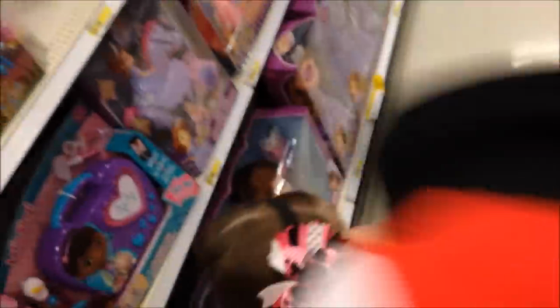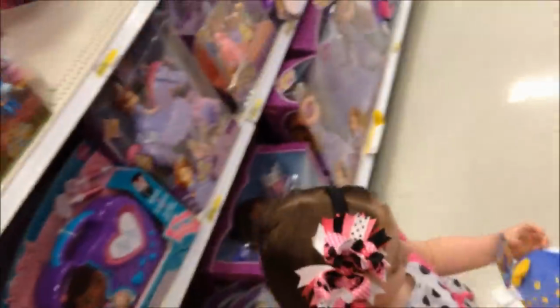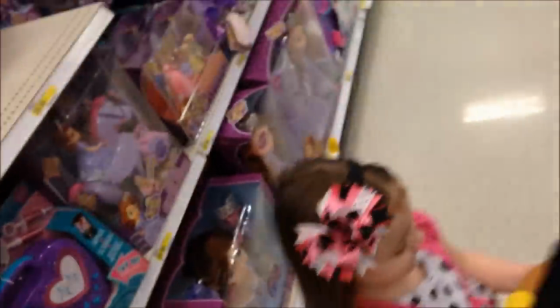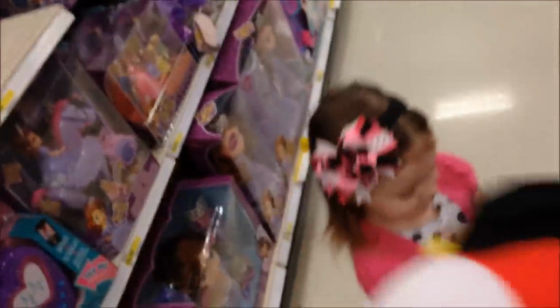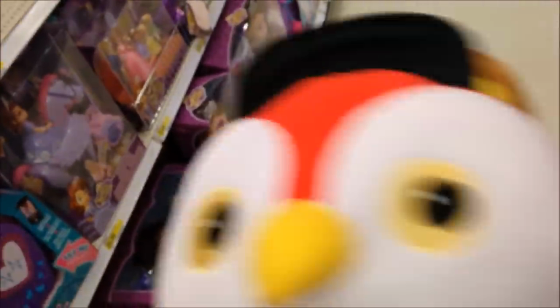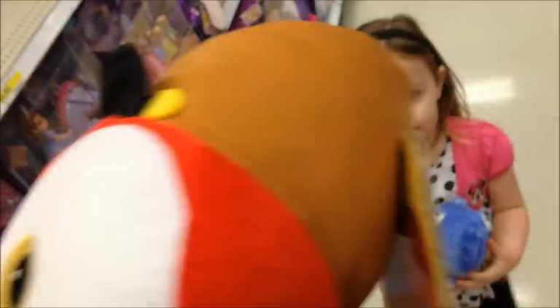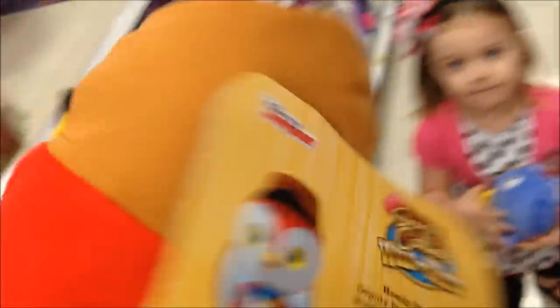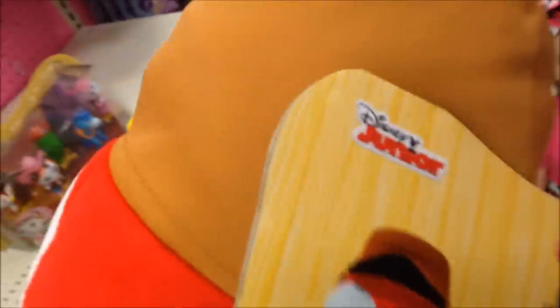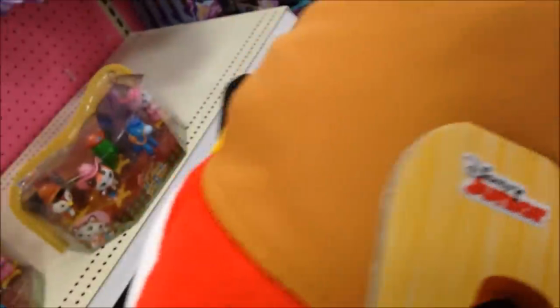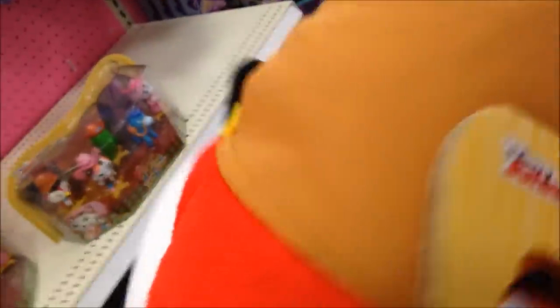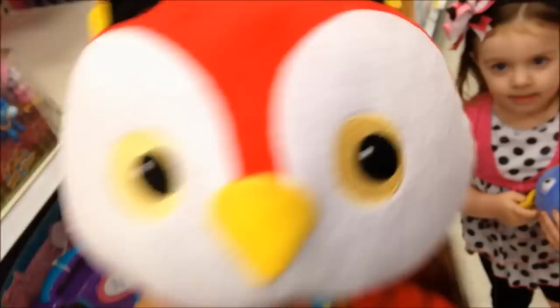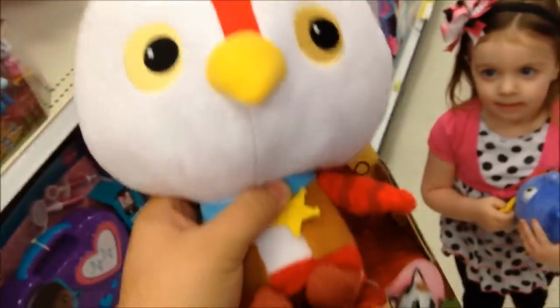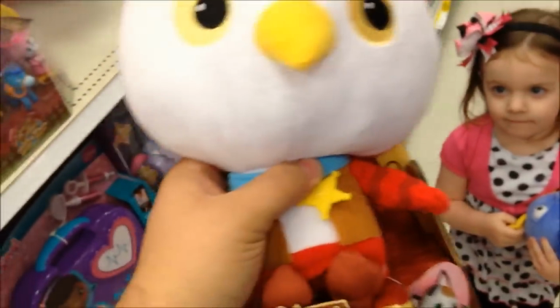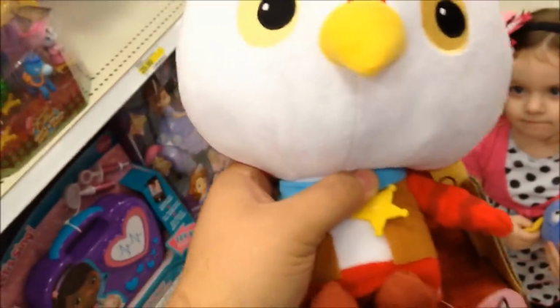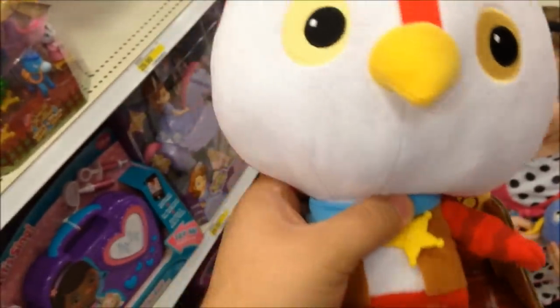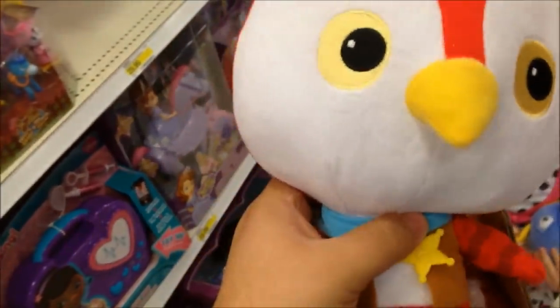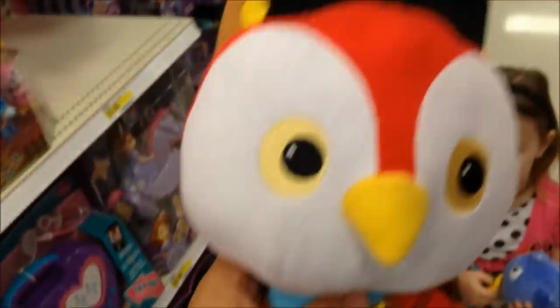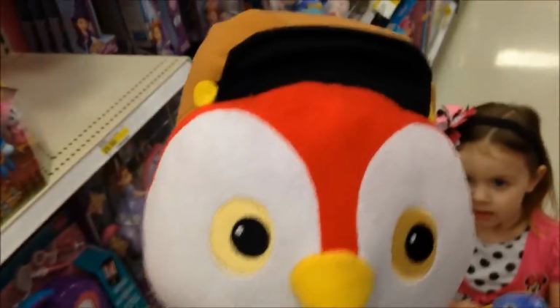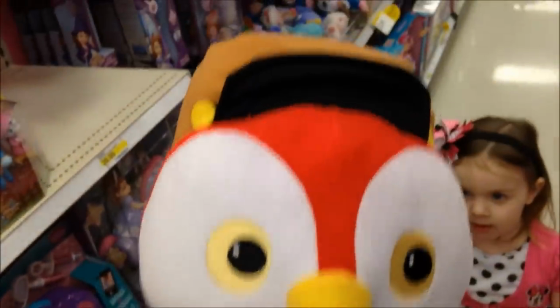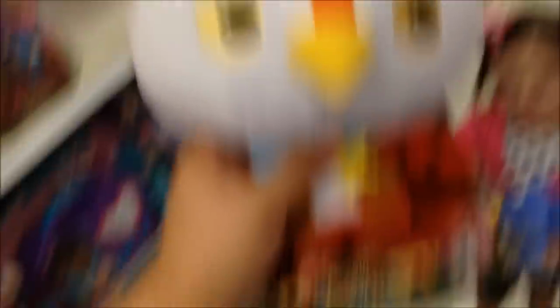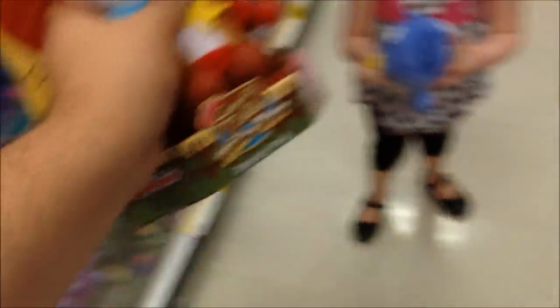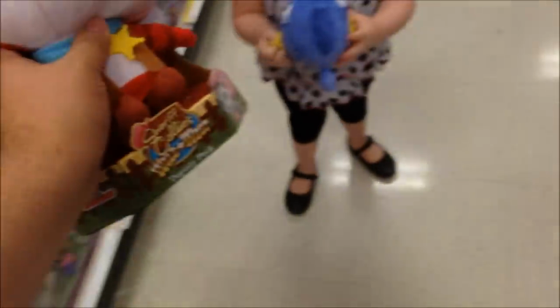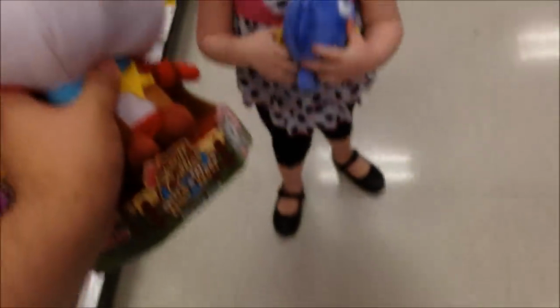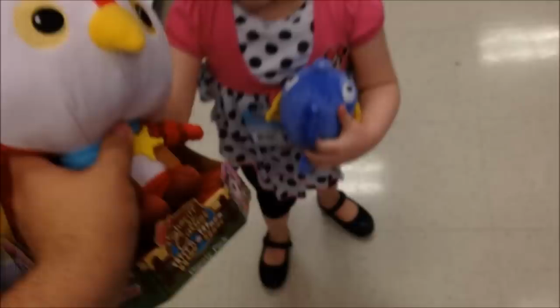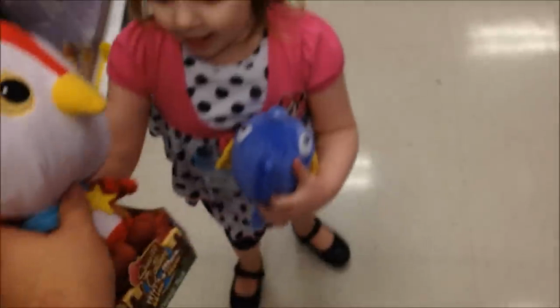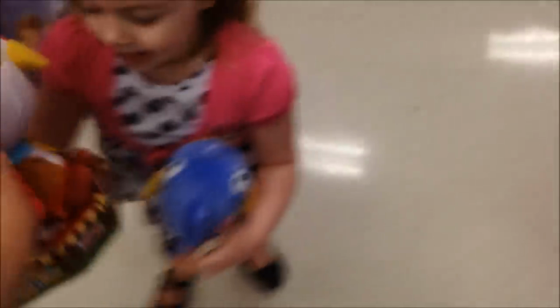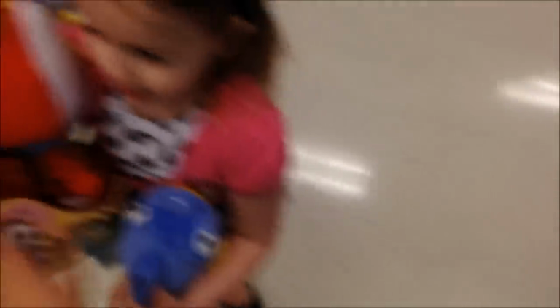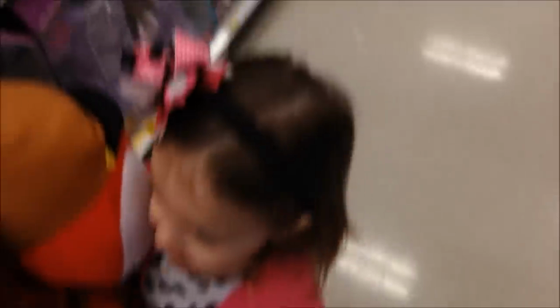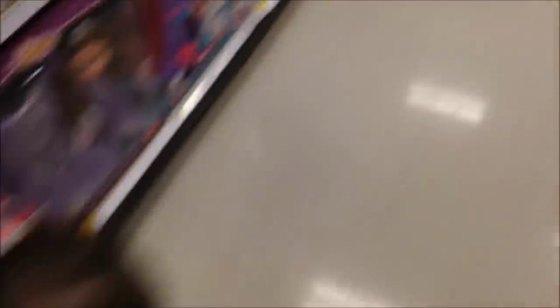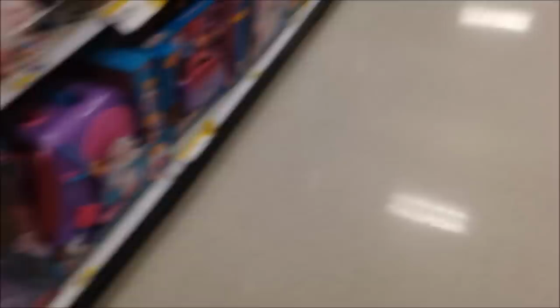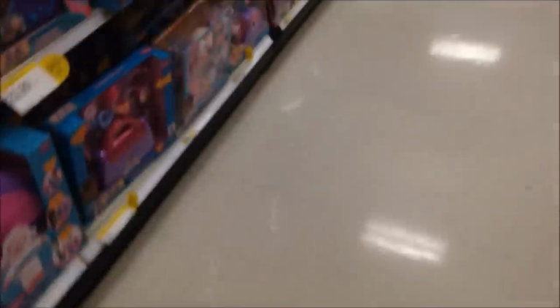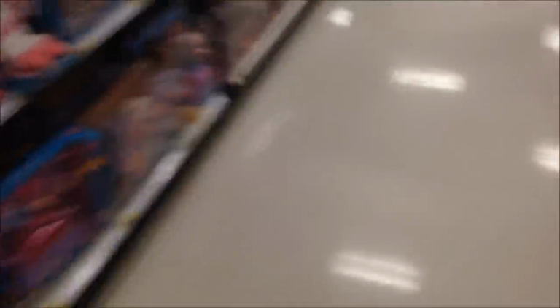Let me see if this one talks. Nope, this one doesn't talk. This is Deputy Peck though. You like that one? You want to hold it? Alright, let's go look over here, they got some more.